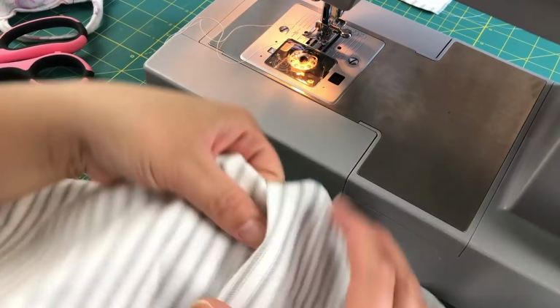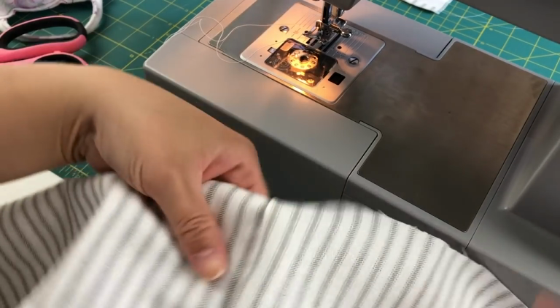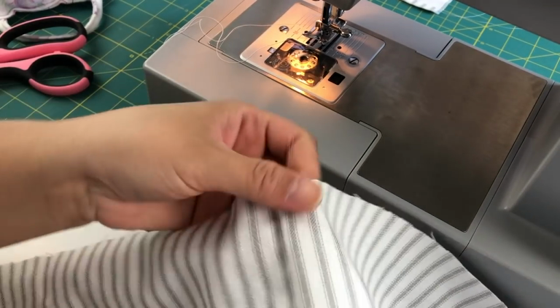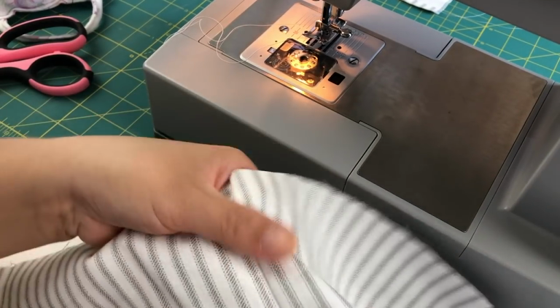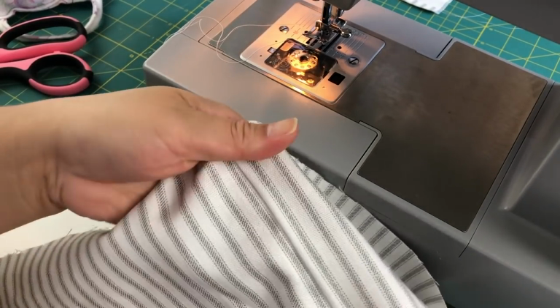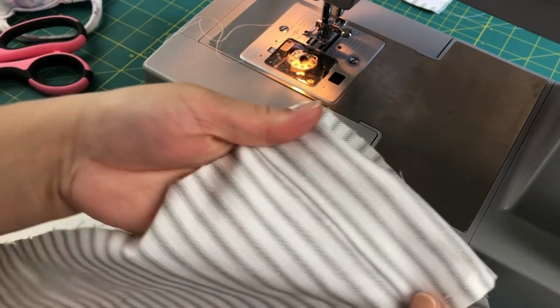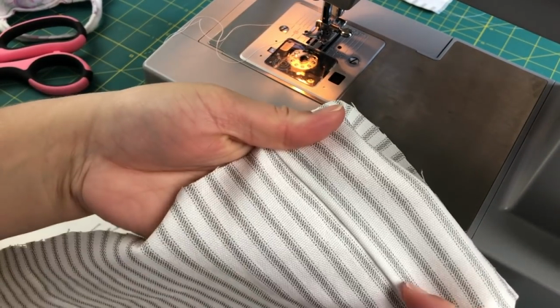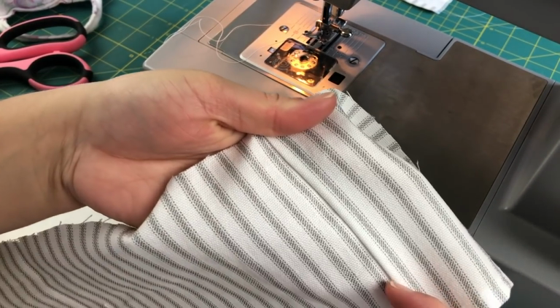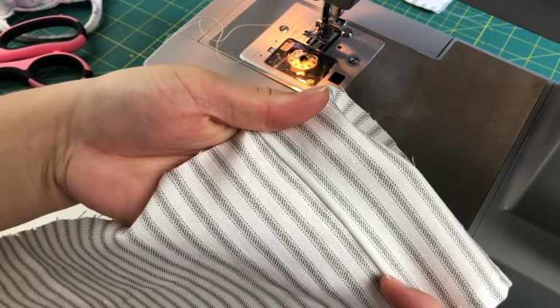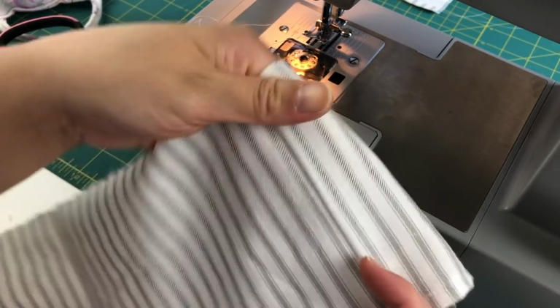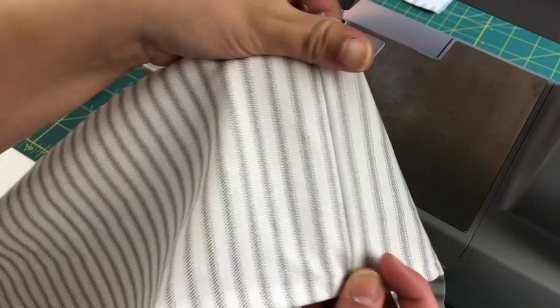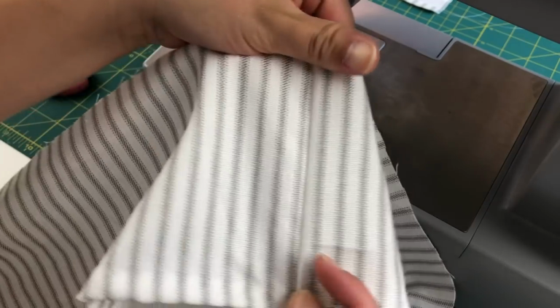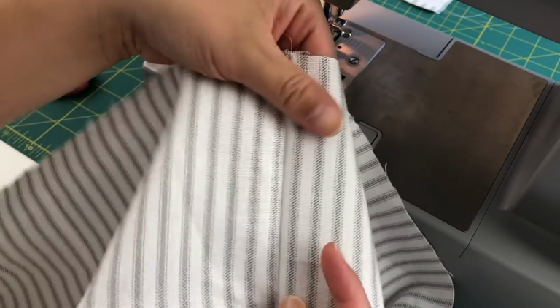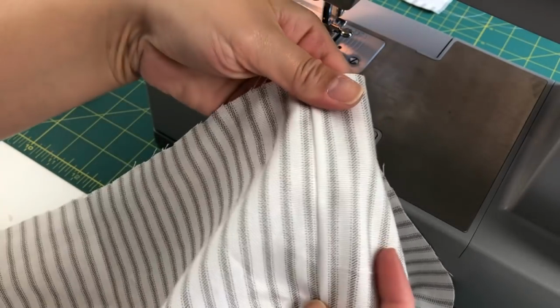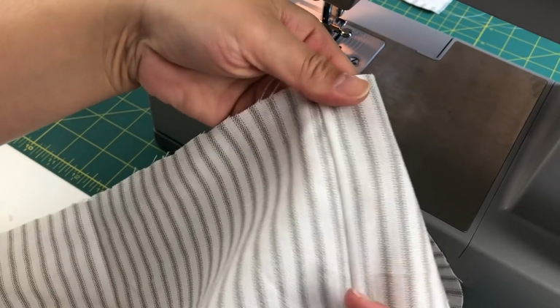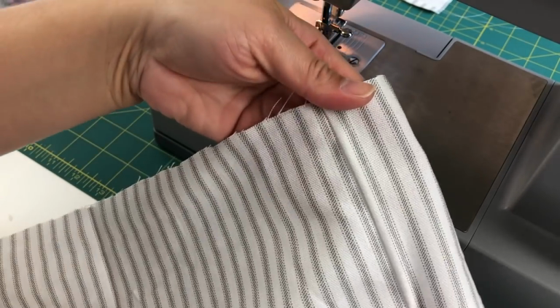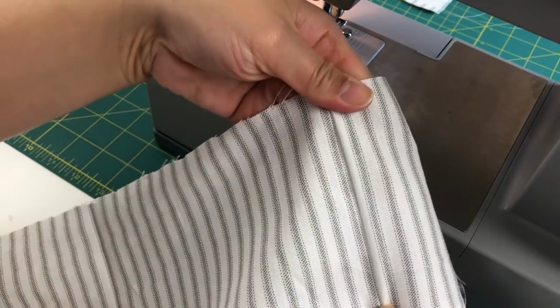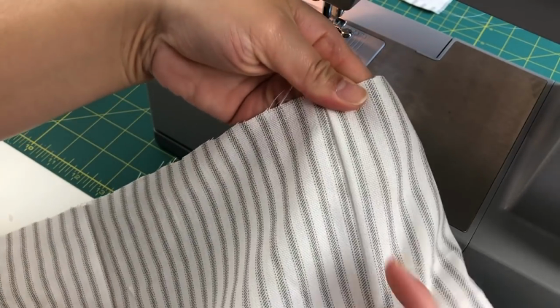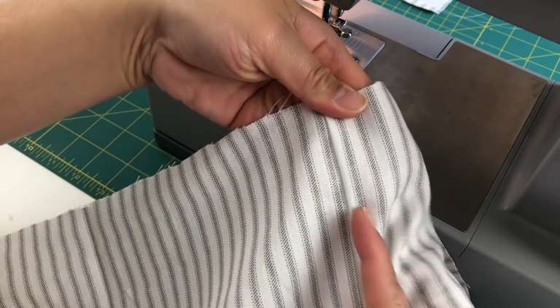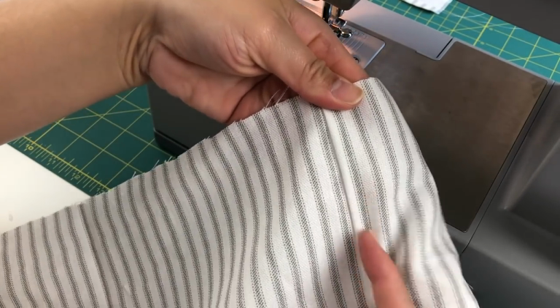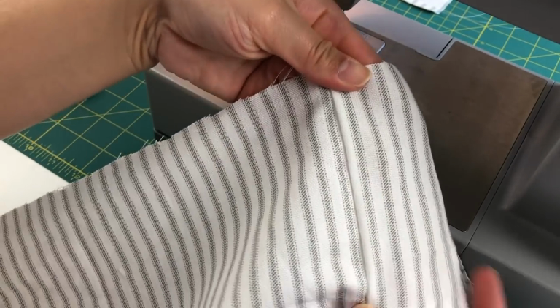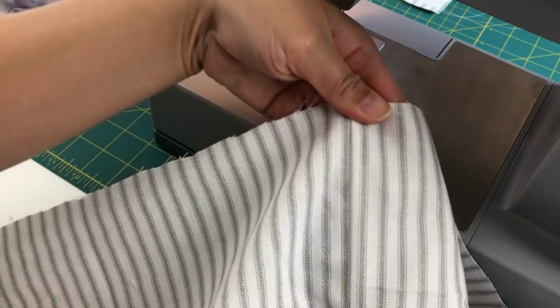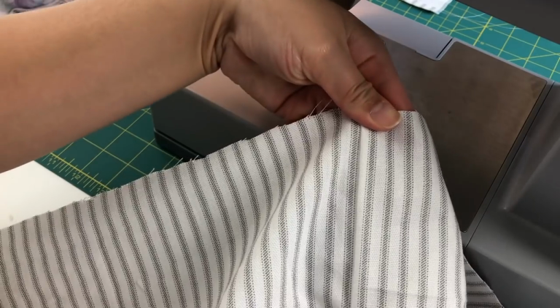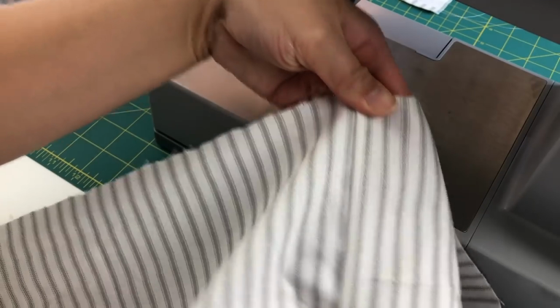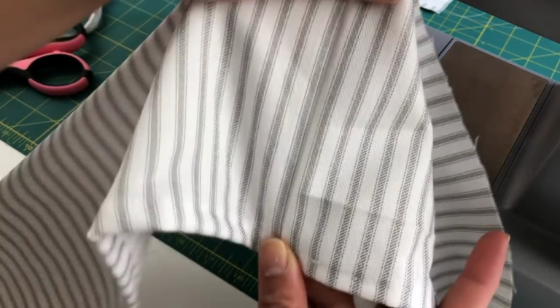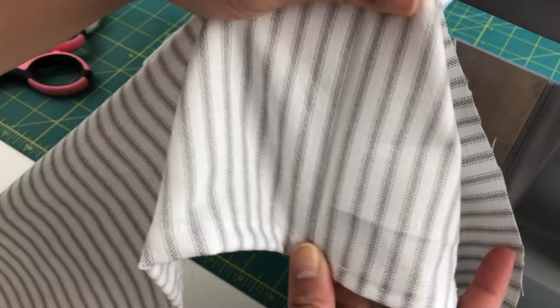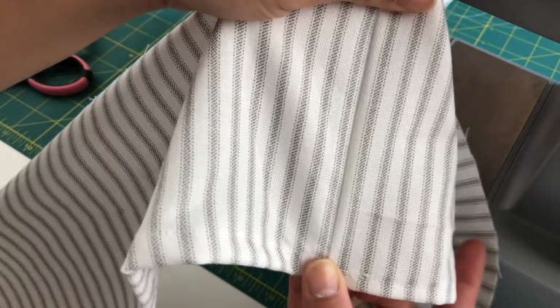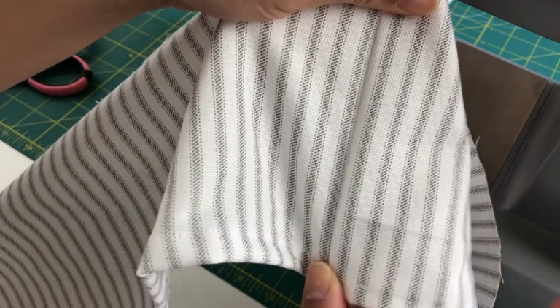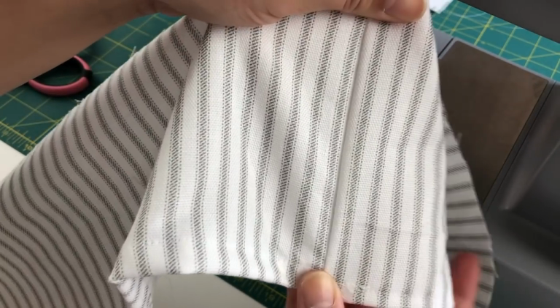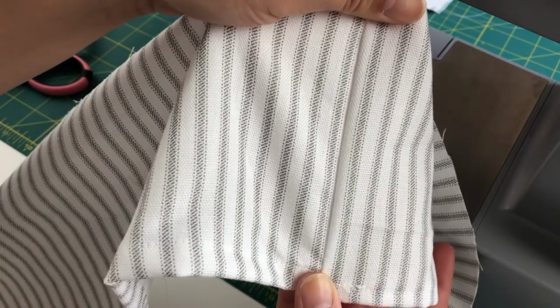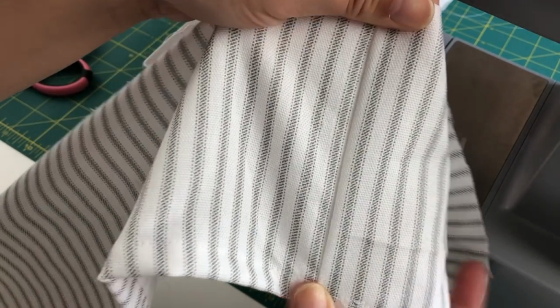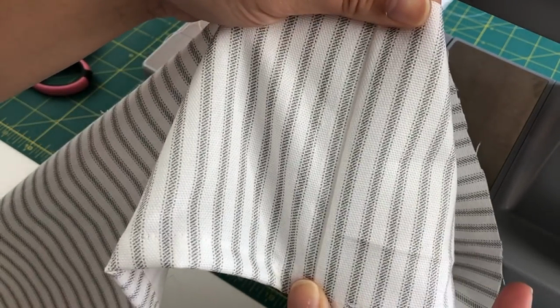After all of the hems are done, you're going to want to attach the pieces together so they're wide enough for the shower curtain. Again, make sure you match up your patterns. I ended up using two and a half pieces for each of the ruffles.